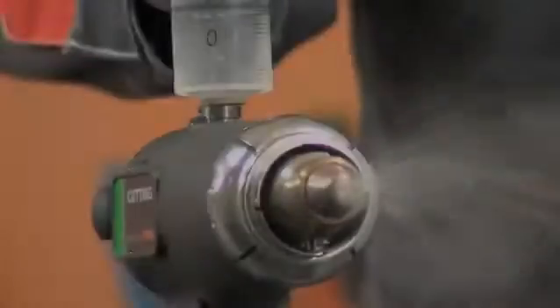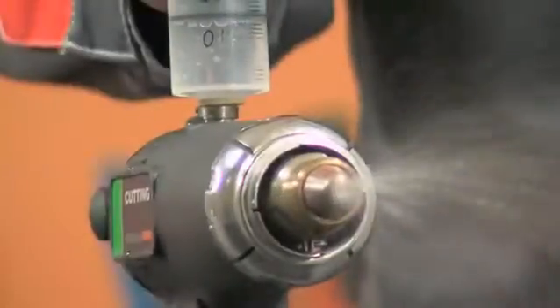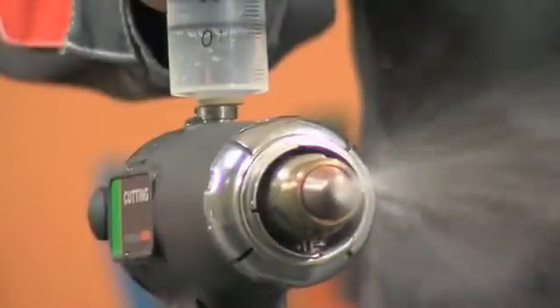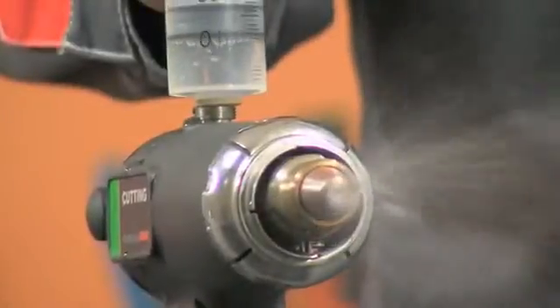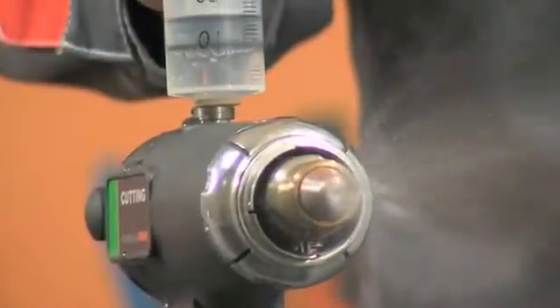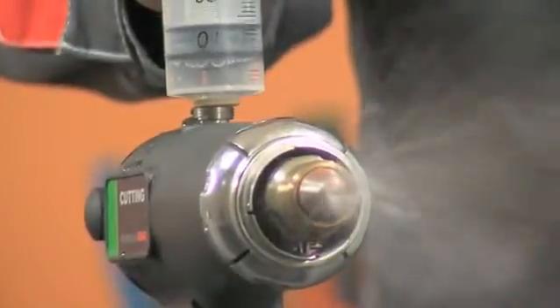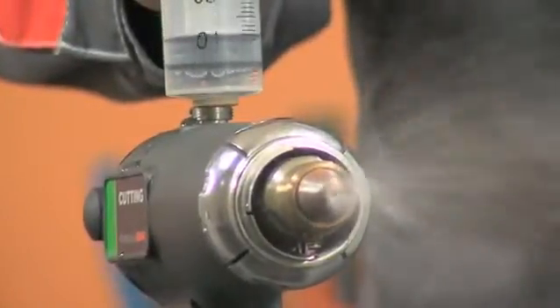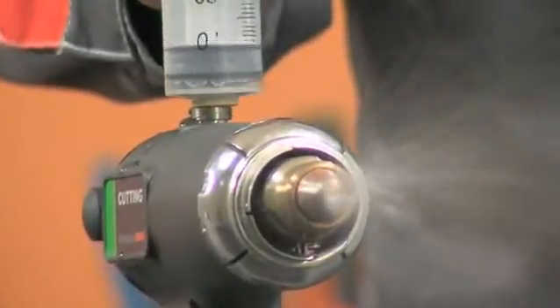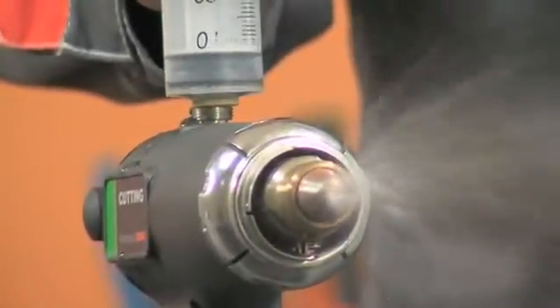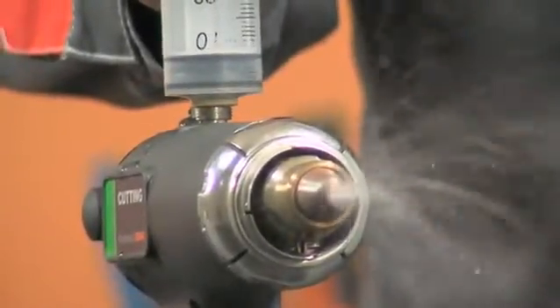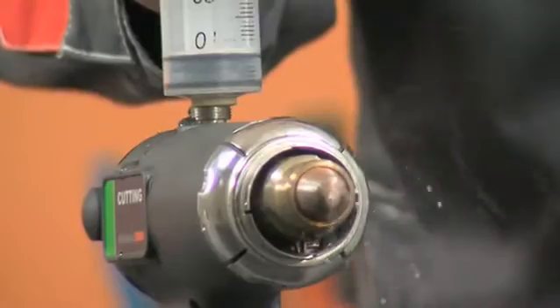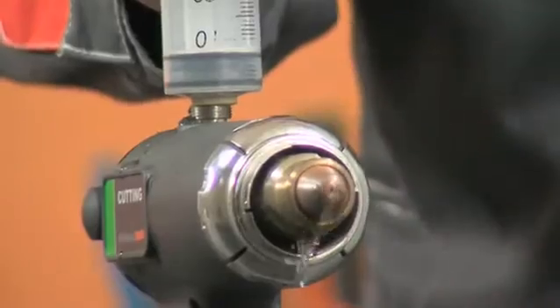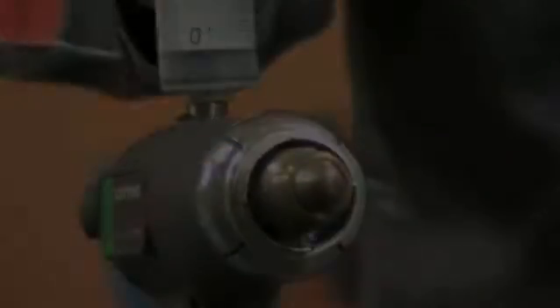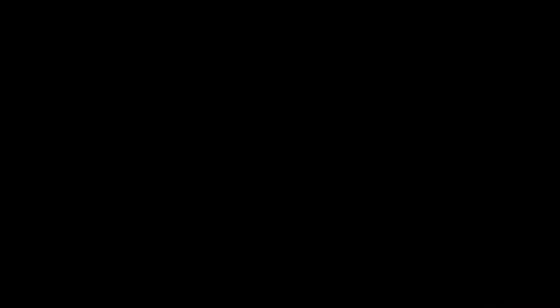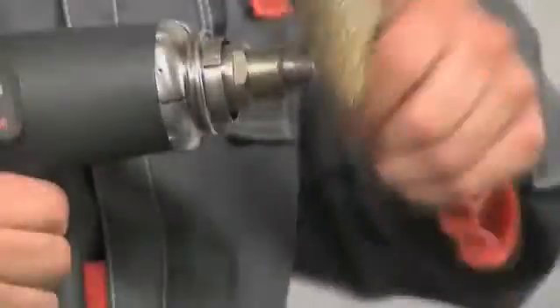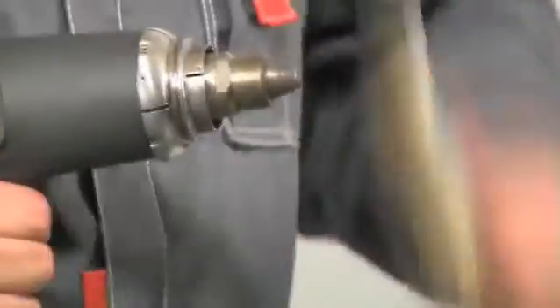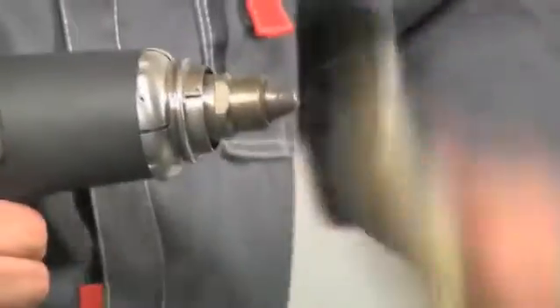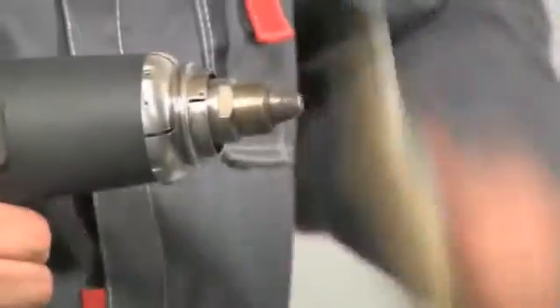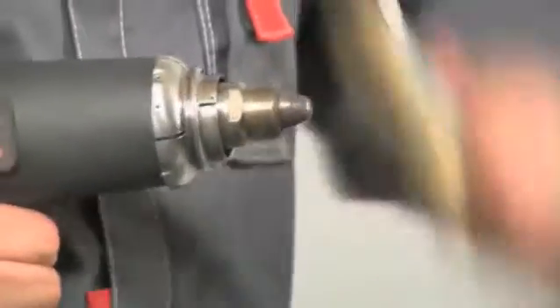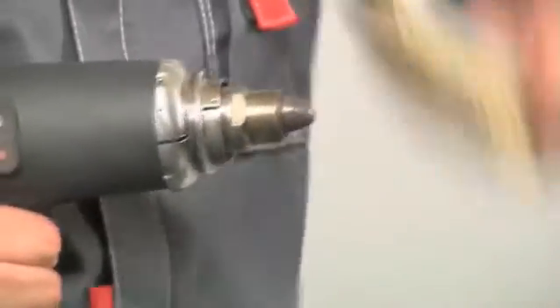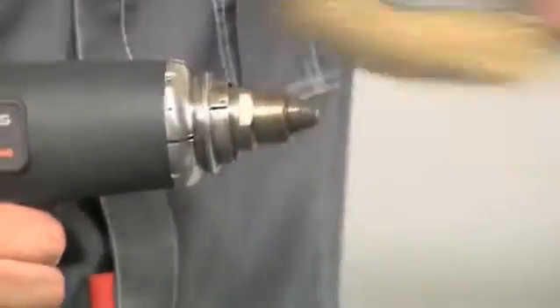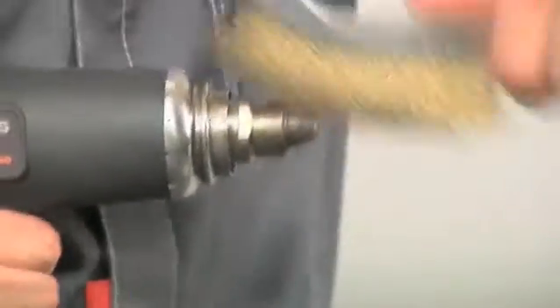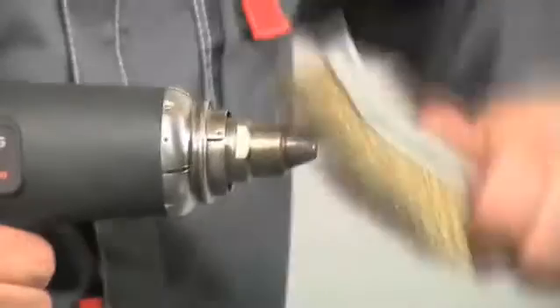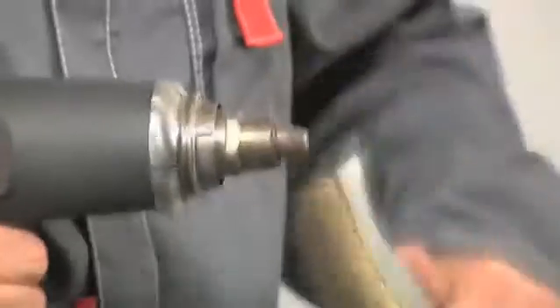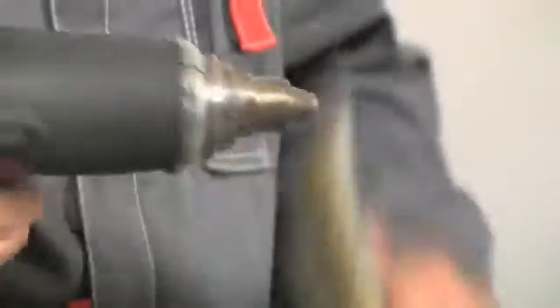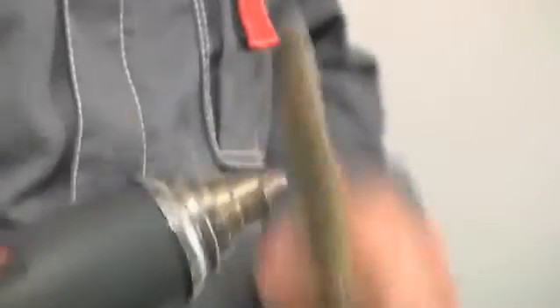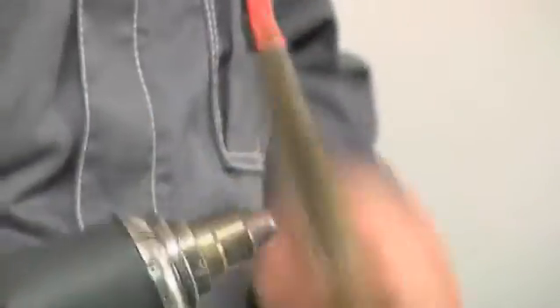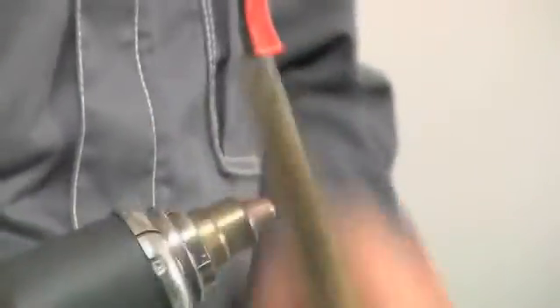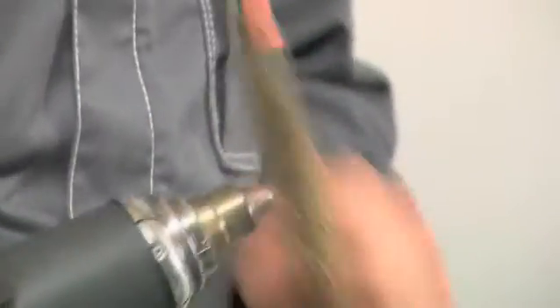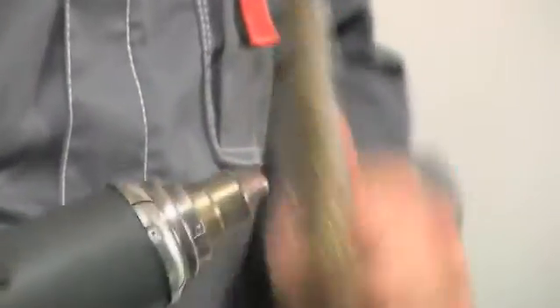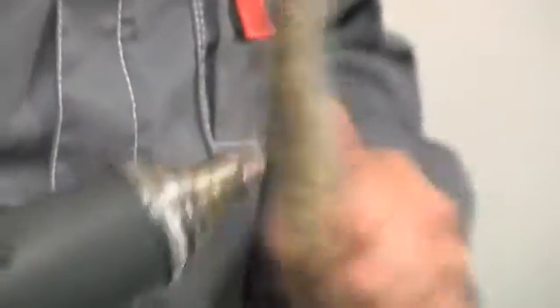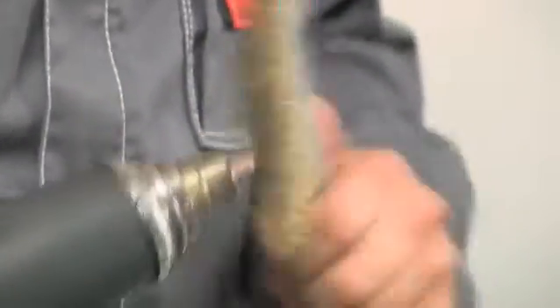Before starting the torch, always refuel it. Watch that on the nozzle surface the fuse sparks do not accumulate. Clean off with a metal brush.